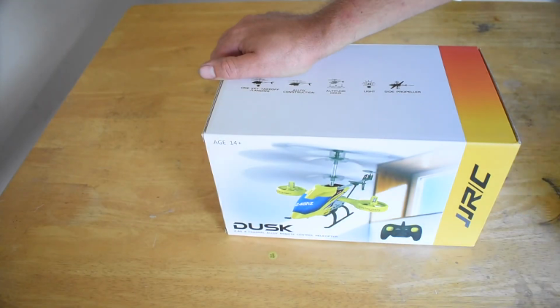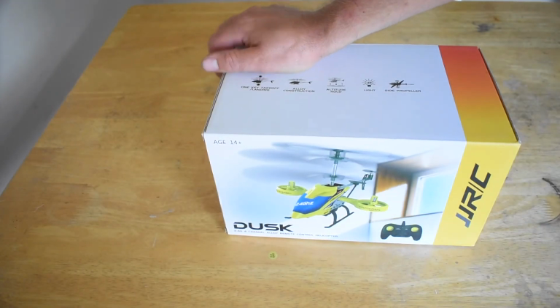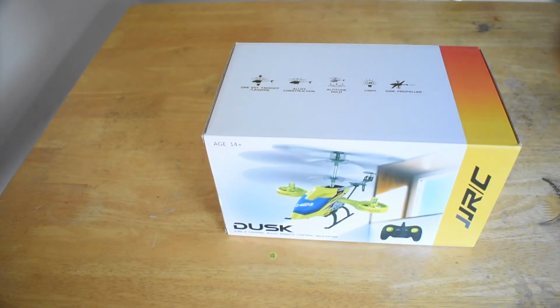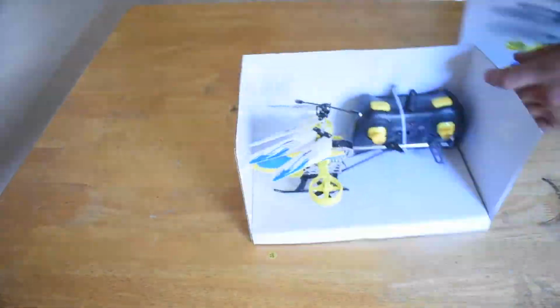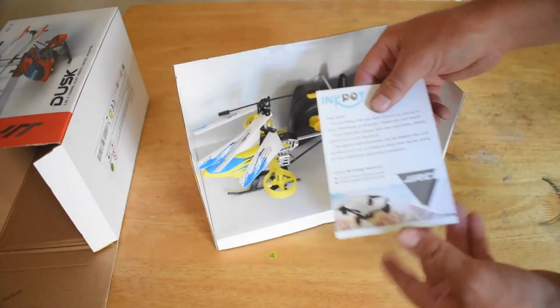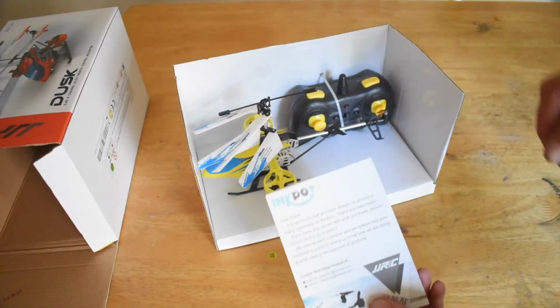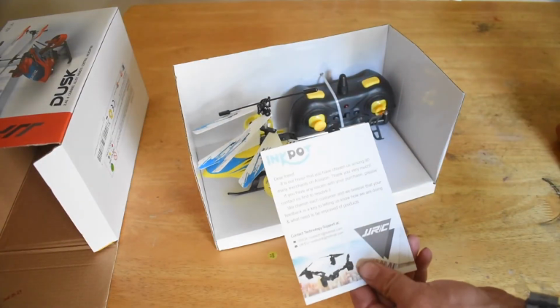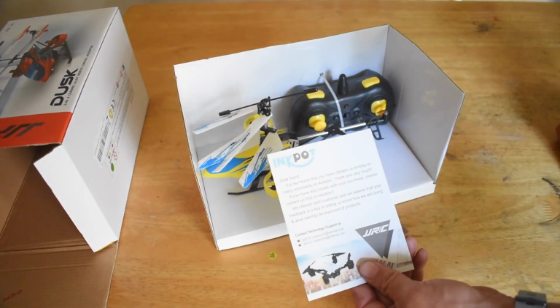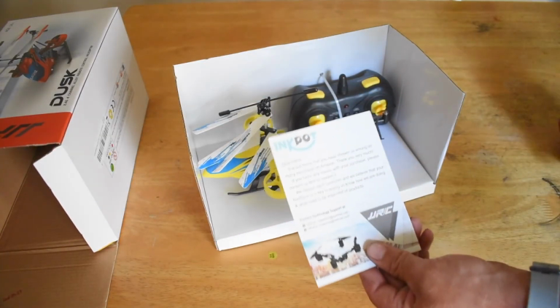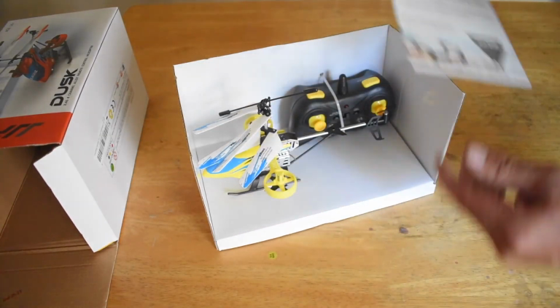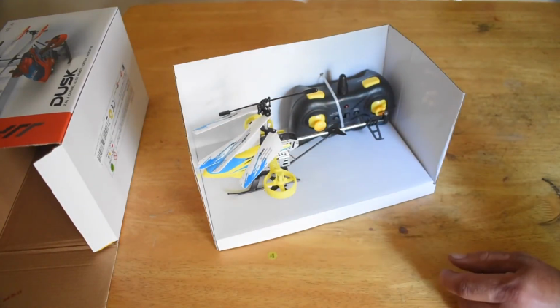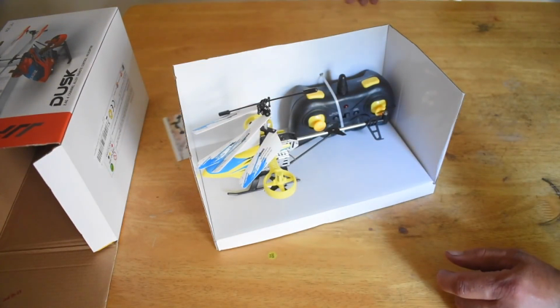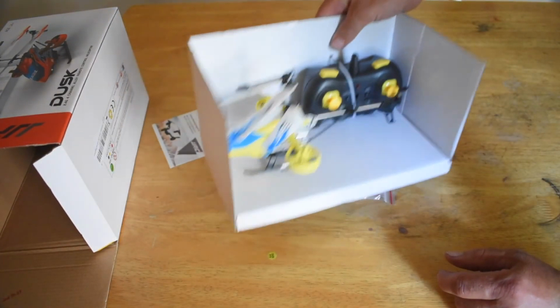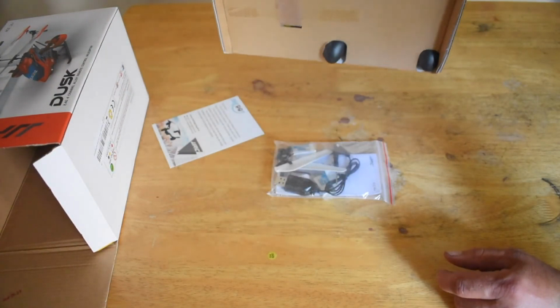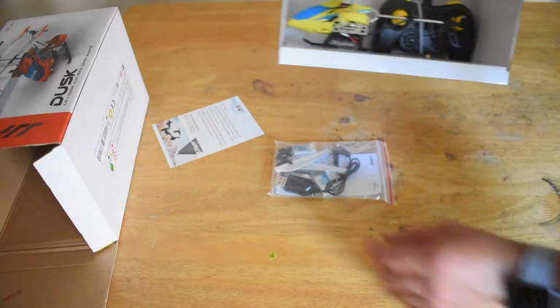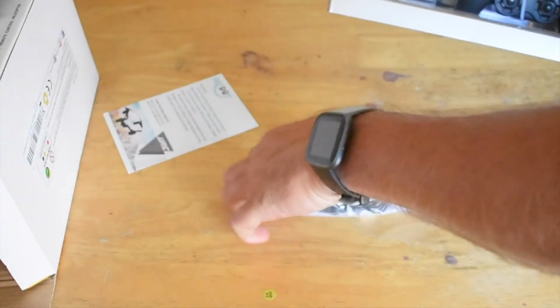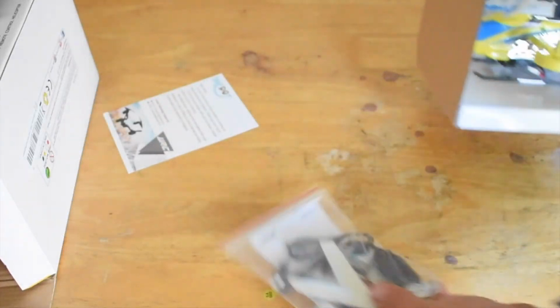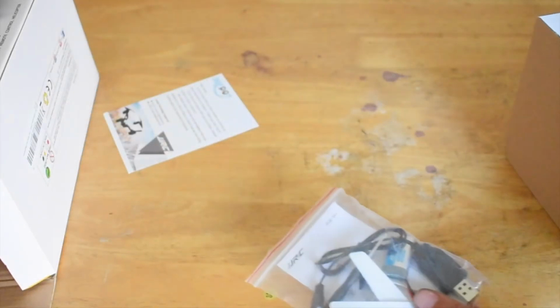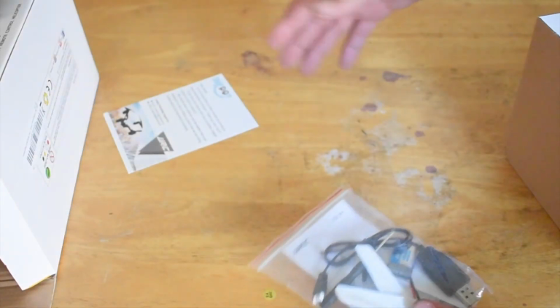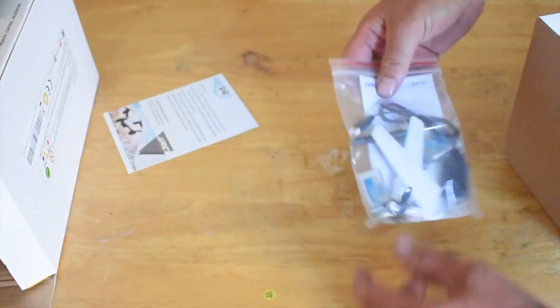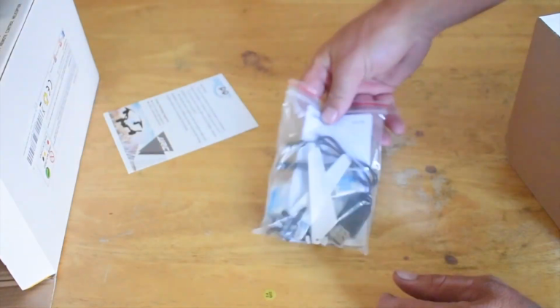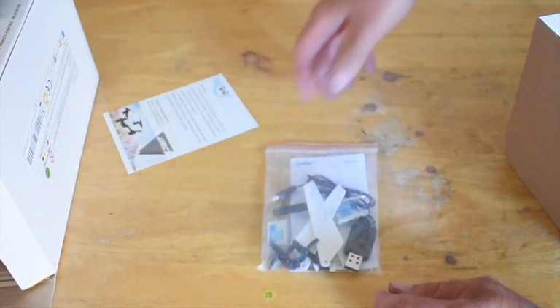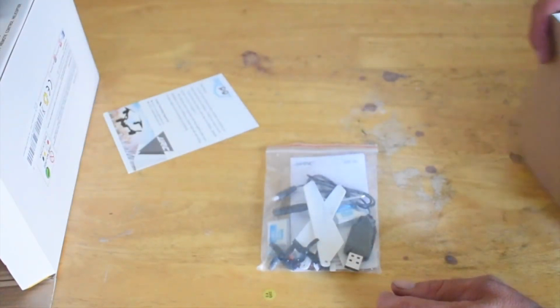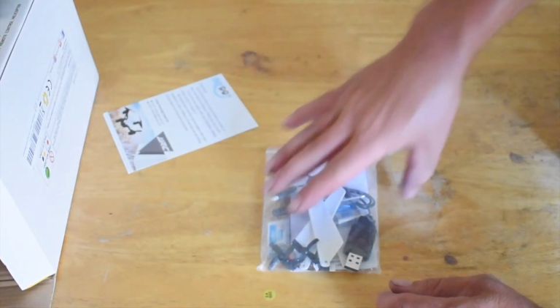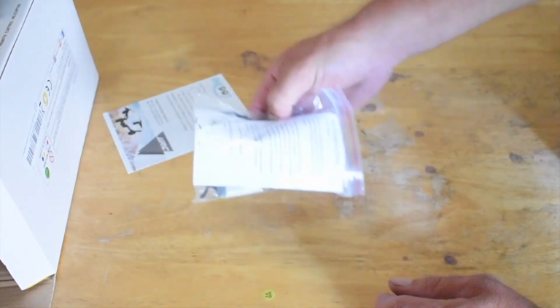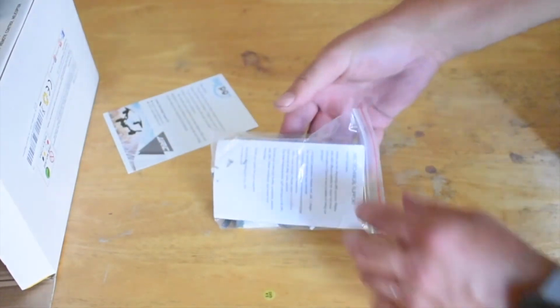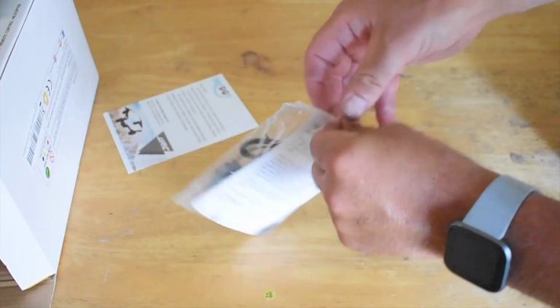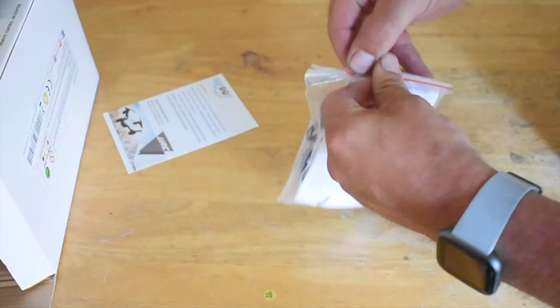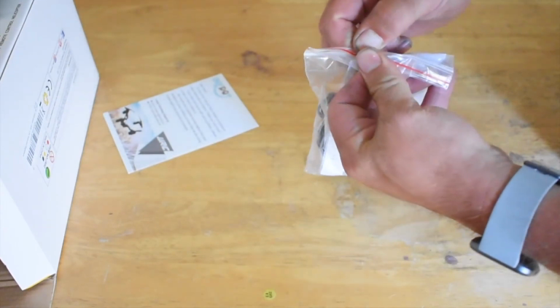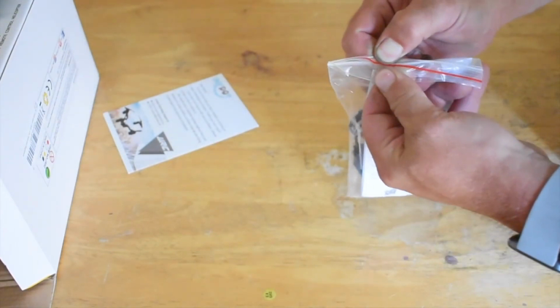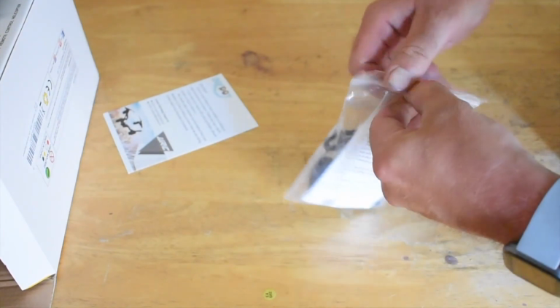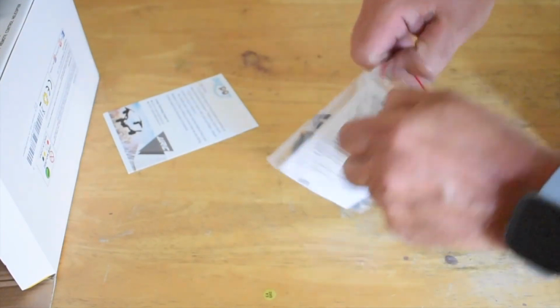Let's see what comes in the box. It does come with a tech support card. There are the instructions — they were hiding underneath. This bag is filled with a bunch of stuff.